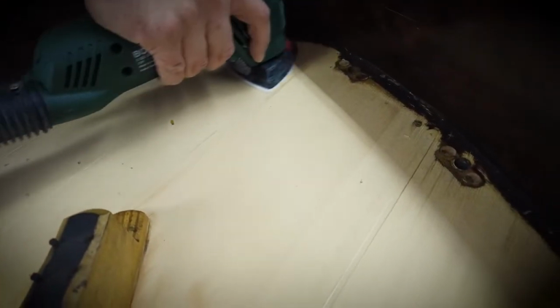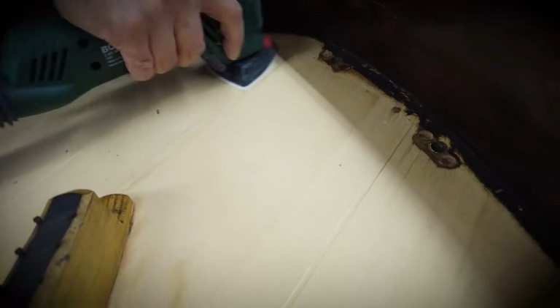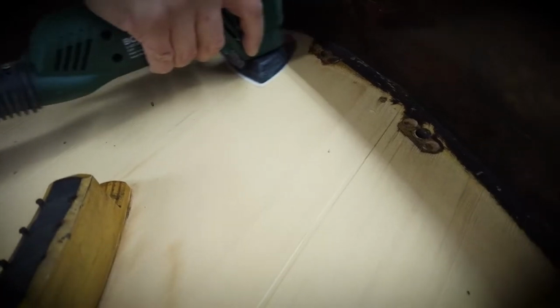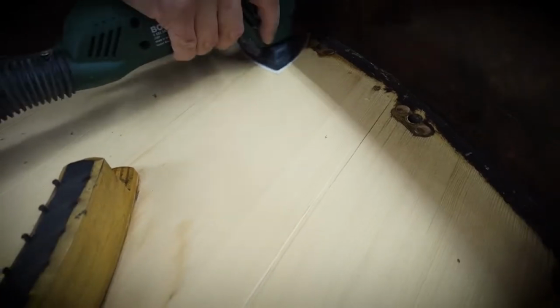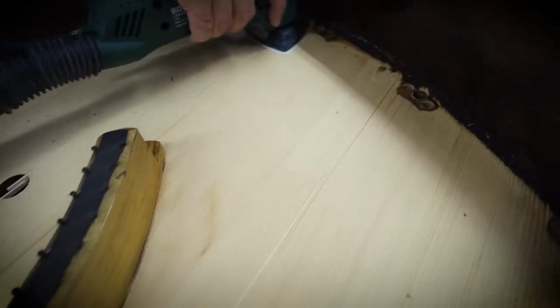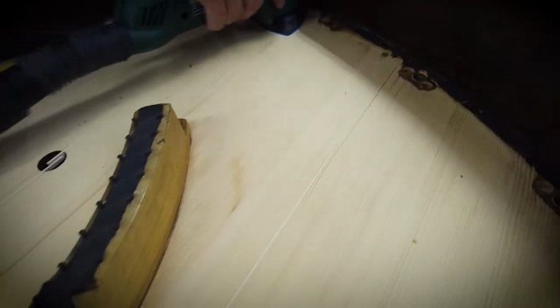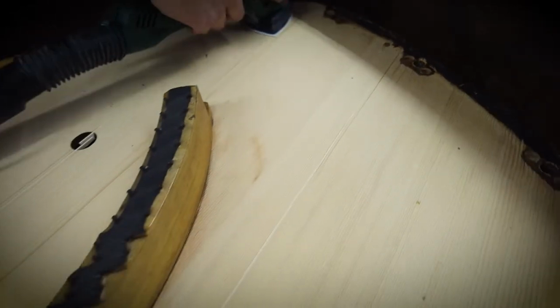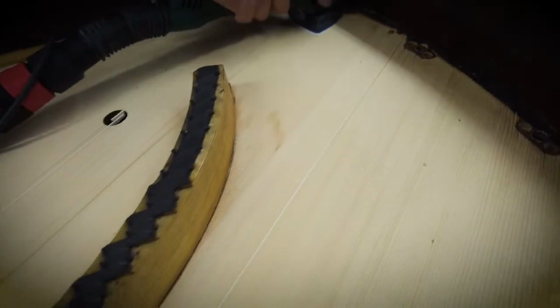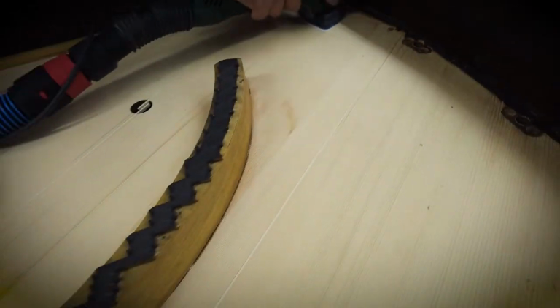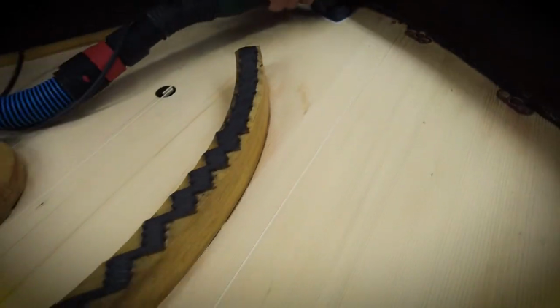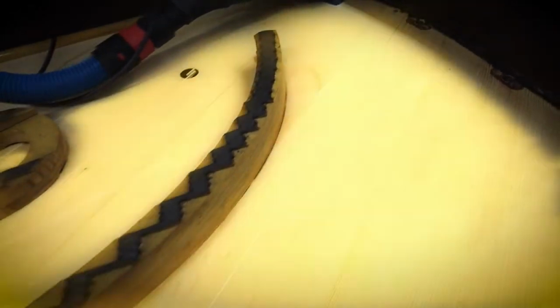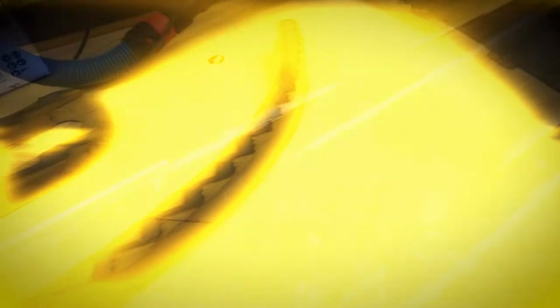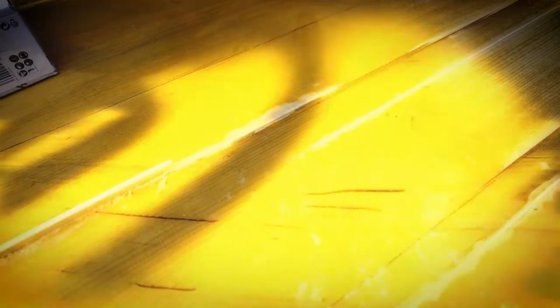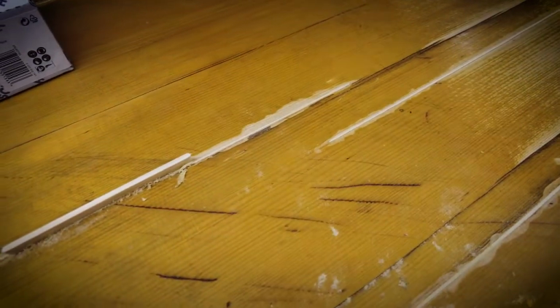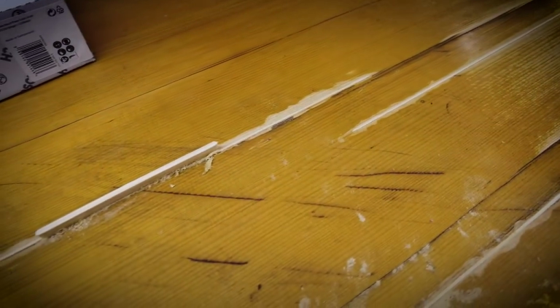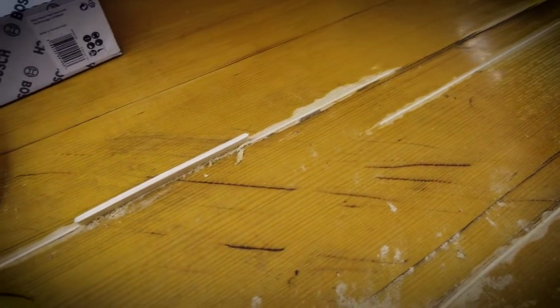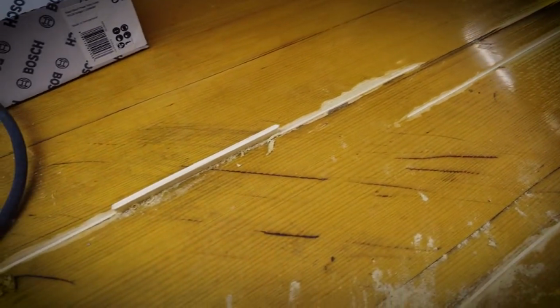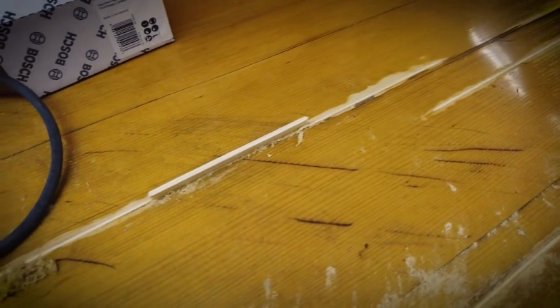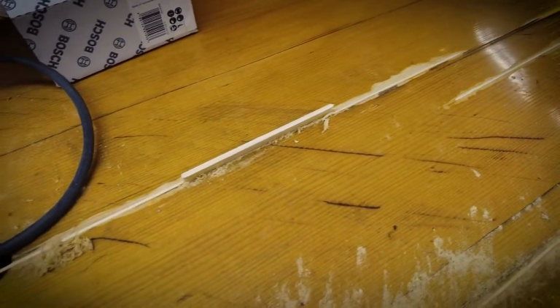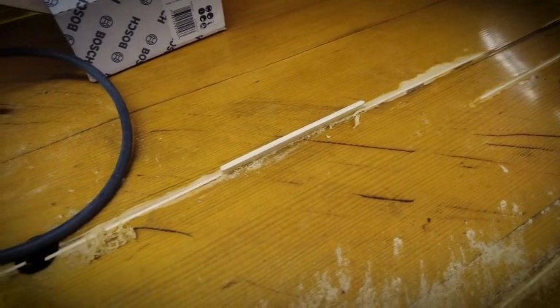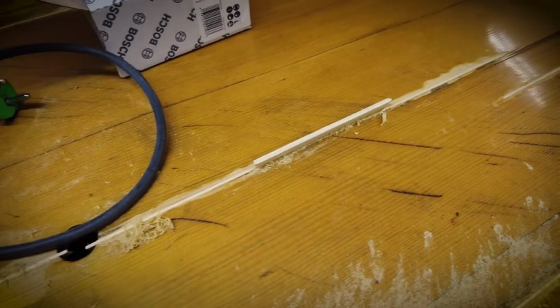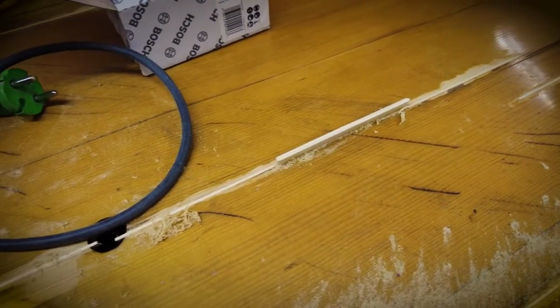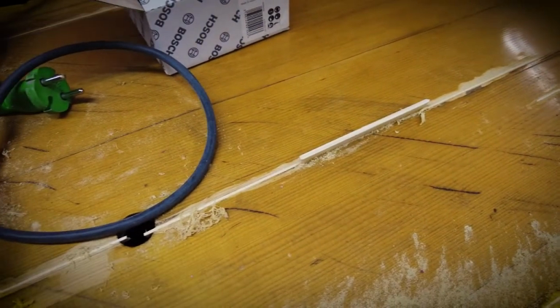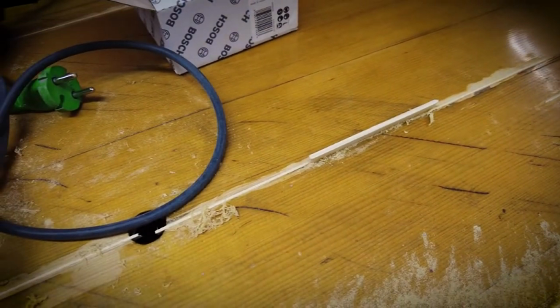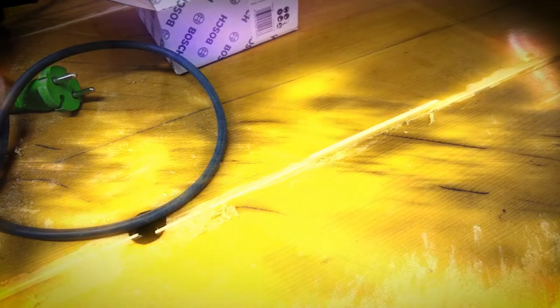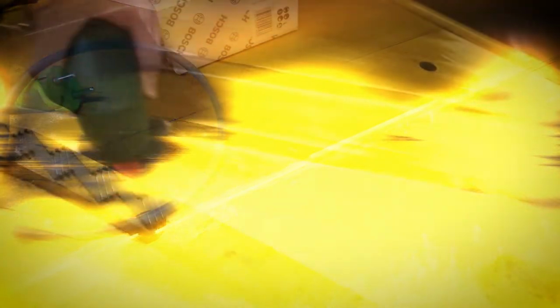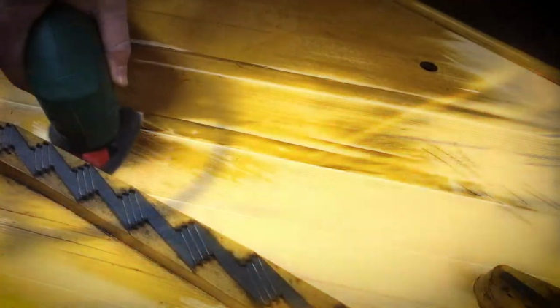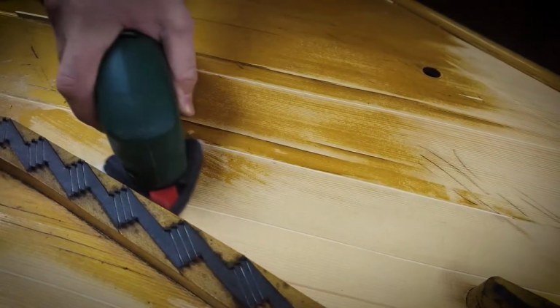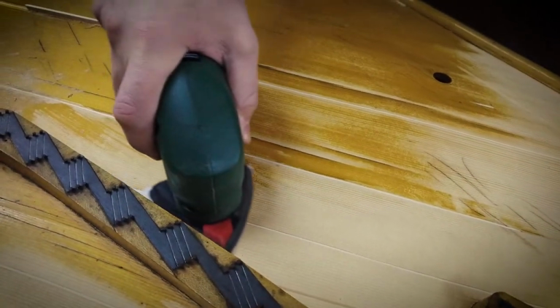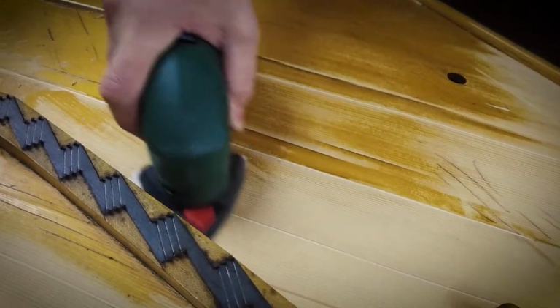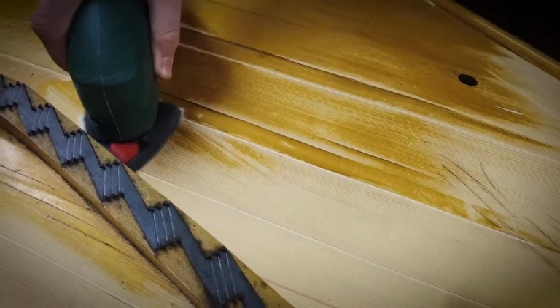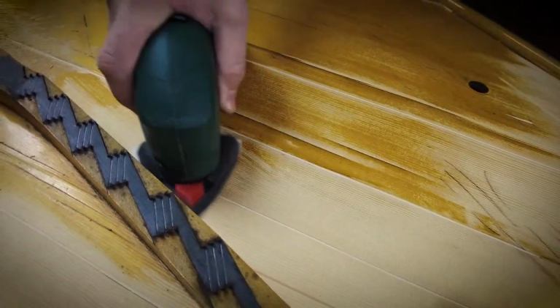We've got different tools to sand the soundboard — bigger ones and smaller ones — so we can get to every corner.